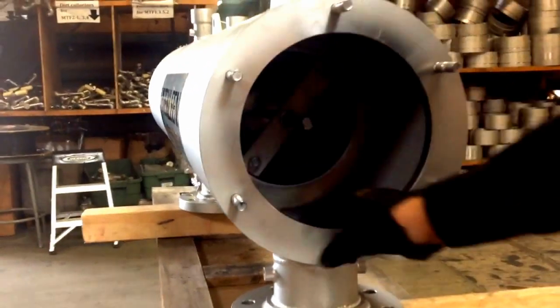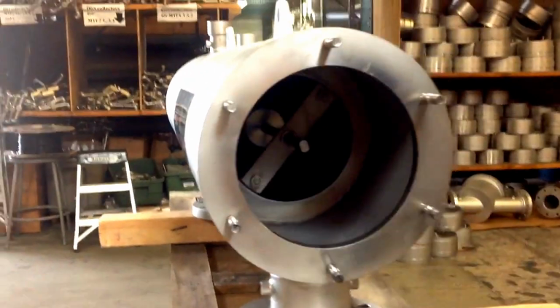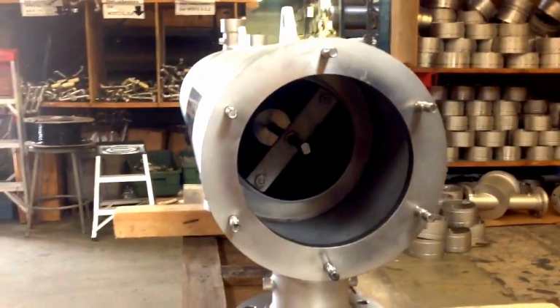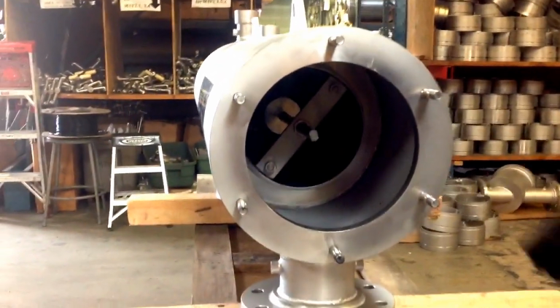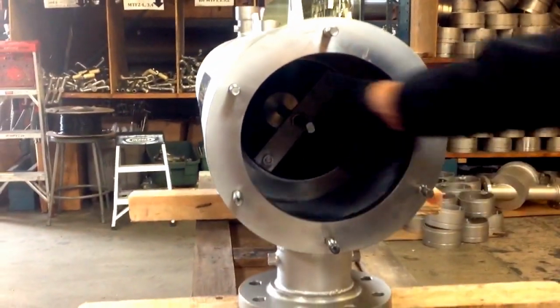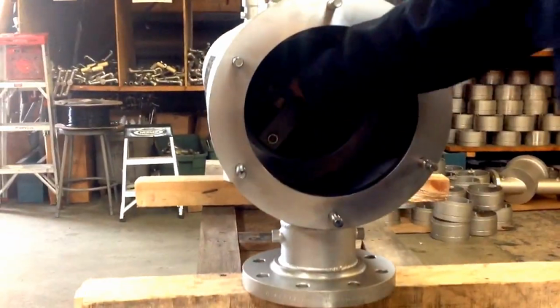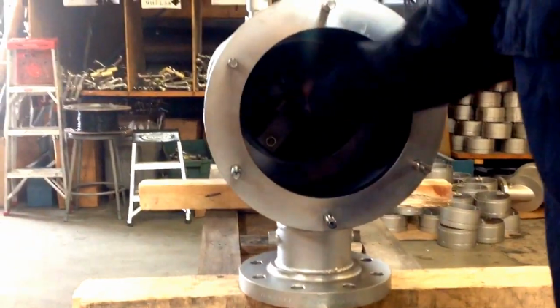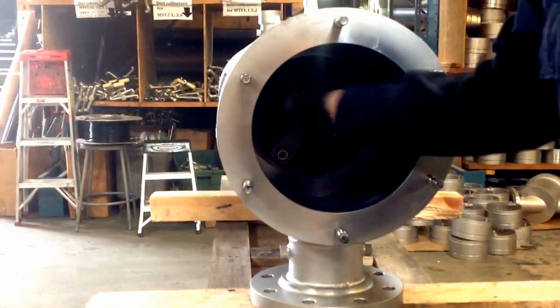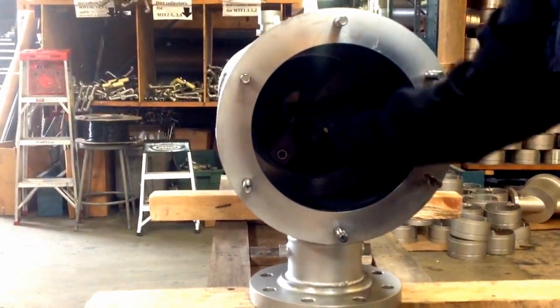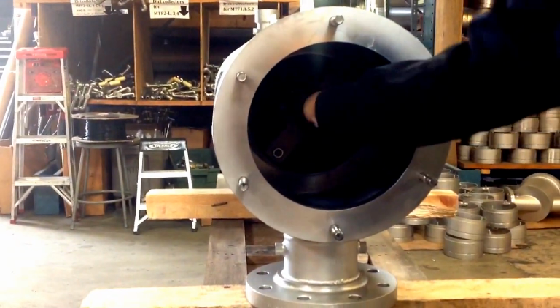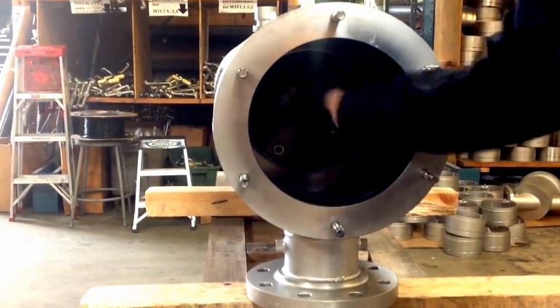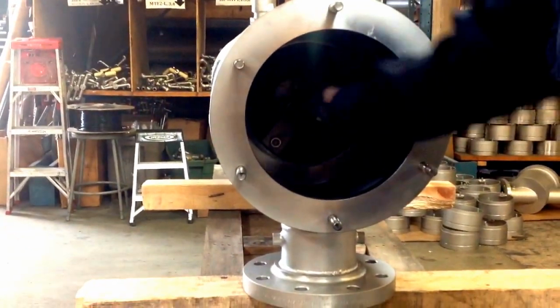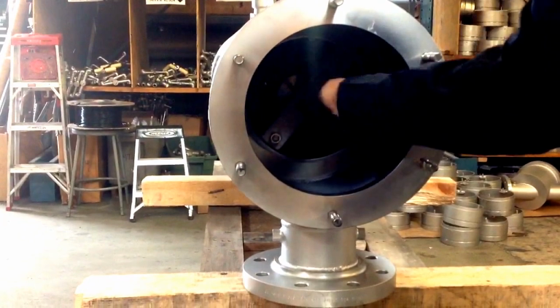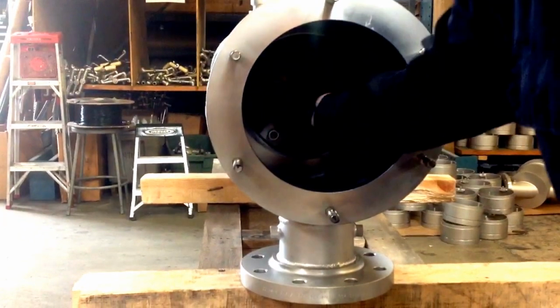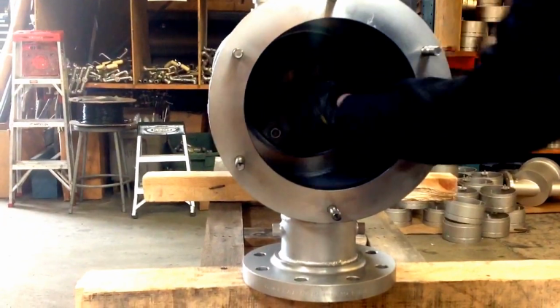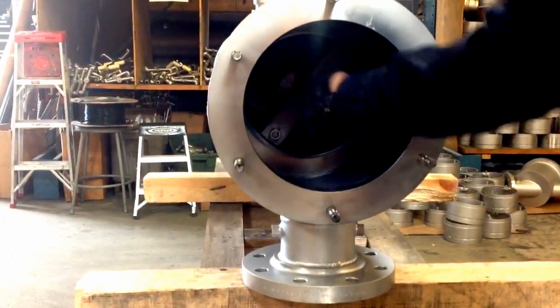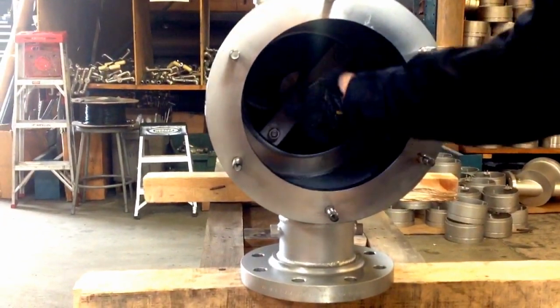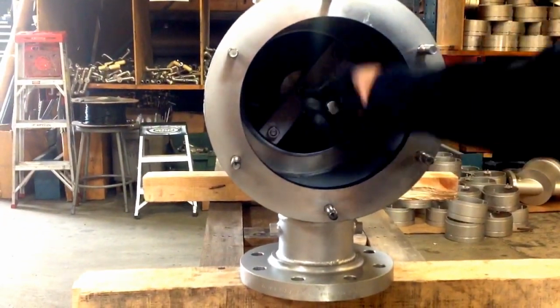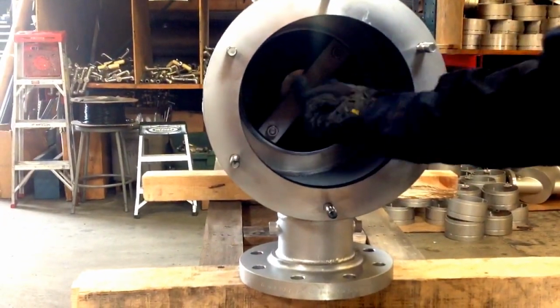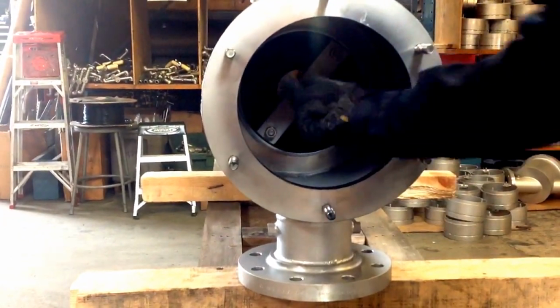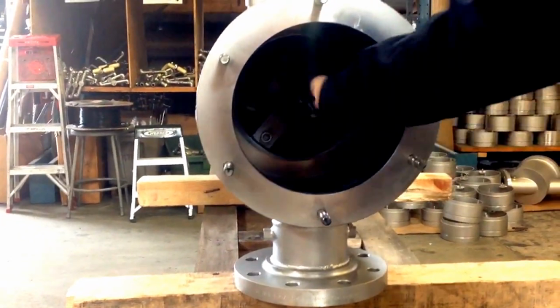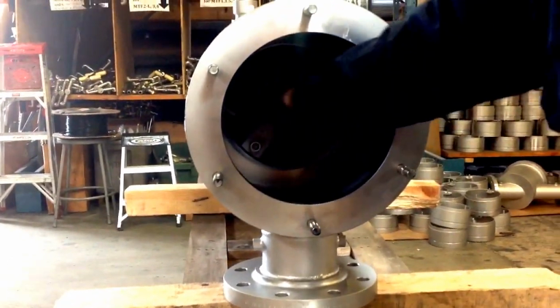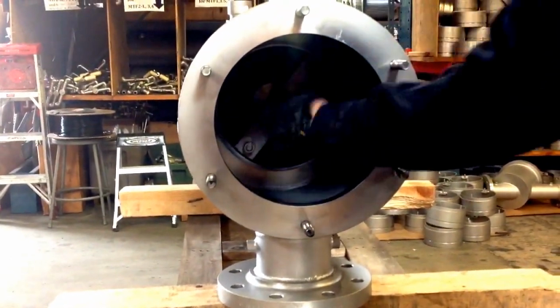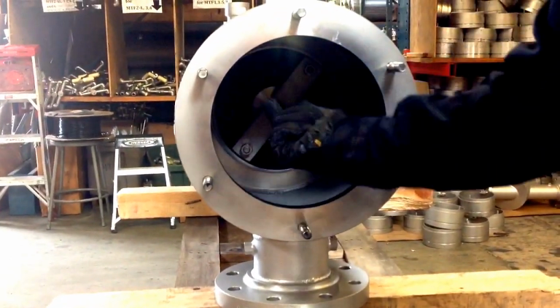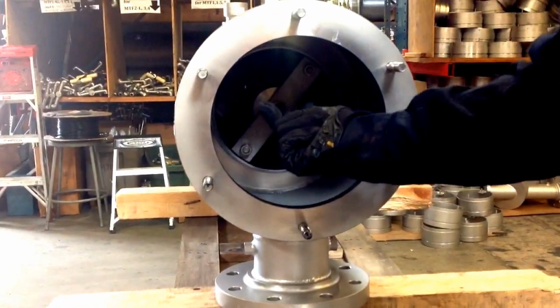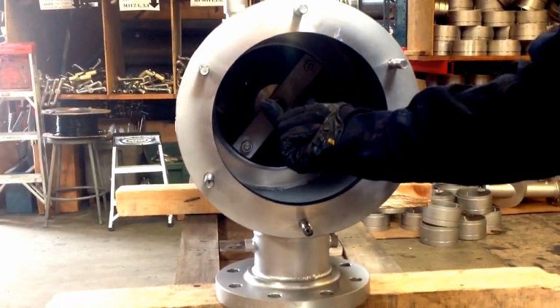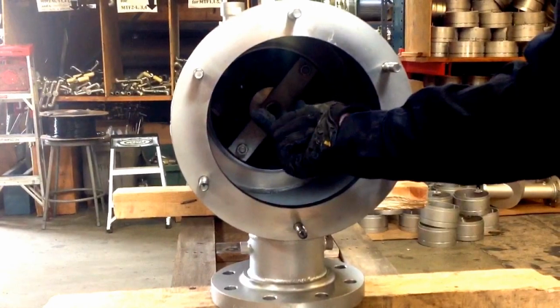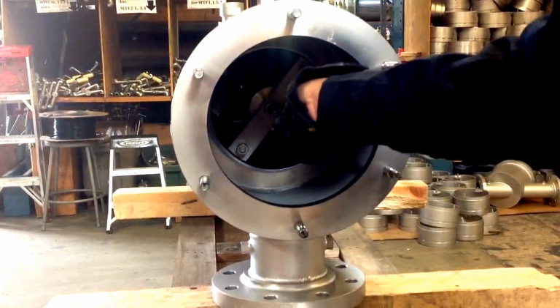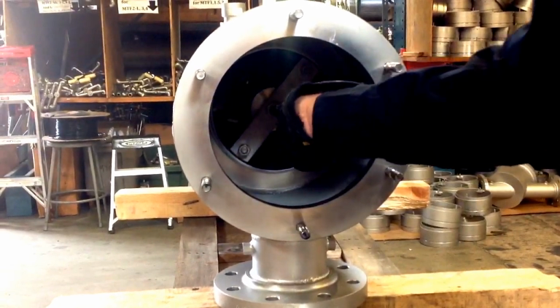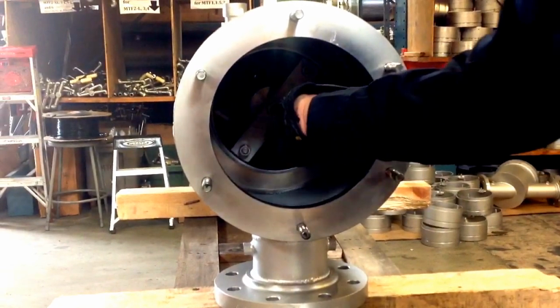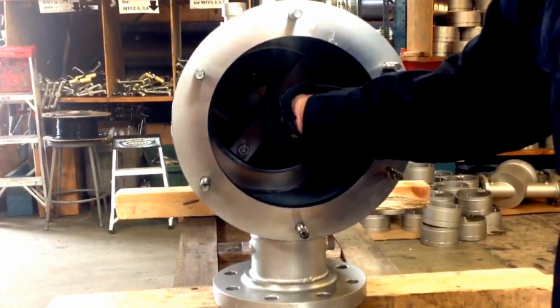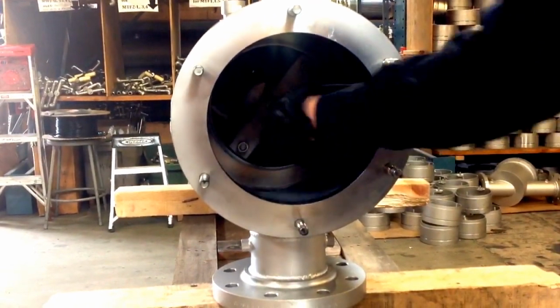There's the pop — that means the screen is all the way in. Make sure you rotate it. Perfectly smooth. And that's how you install.